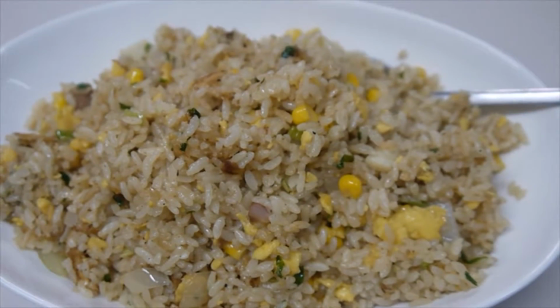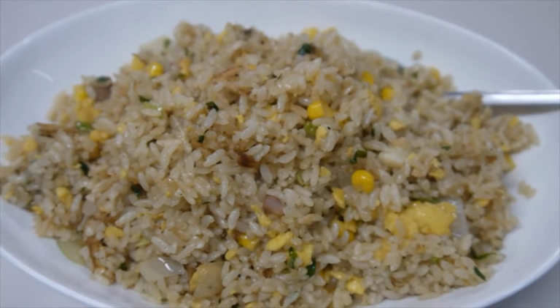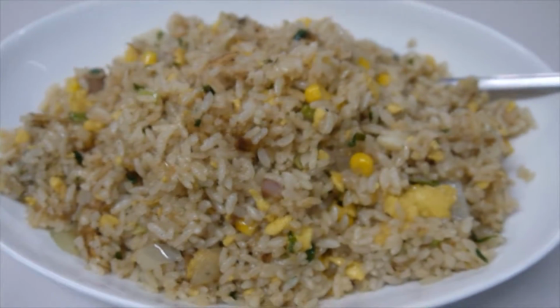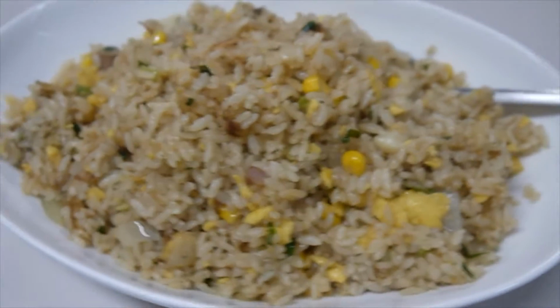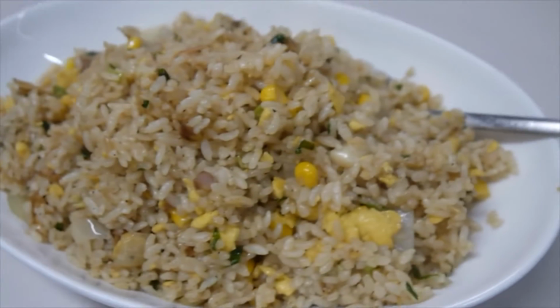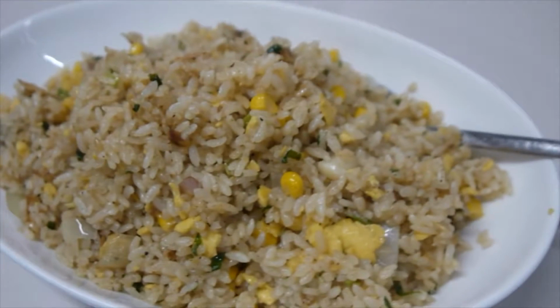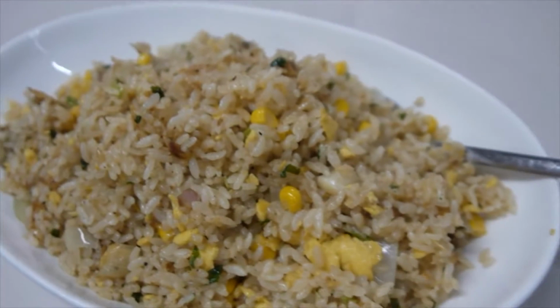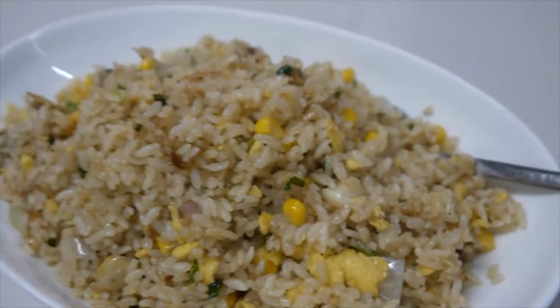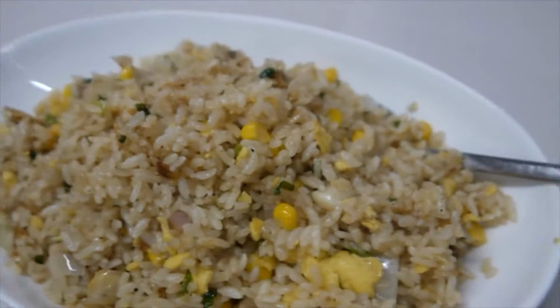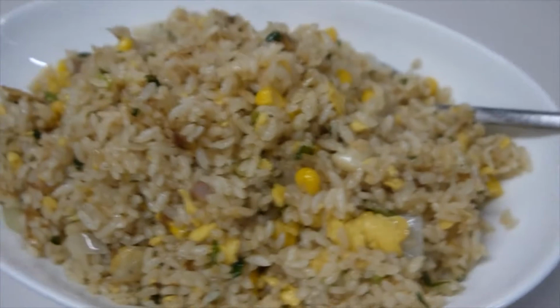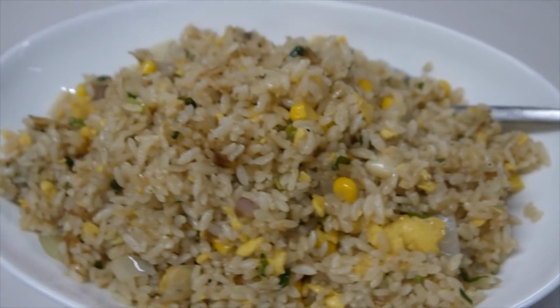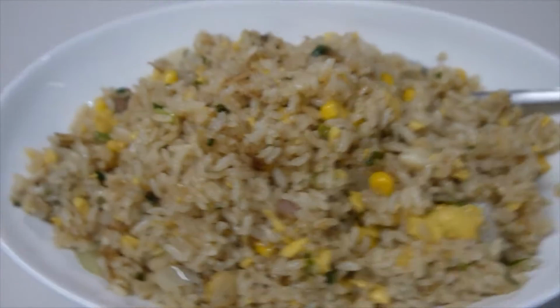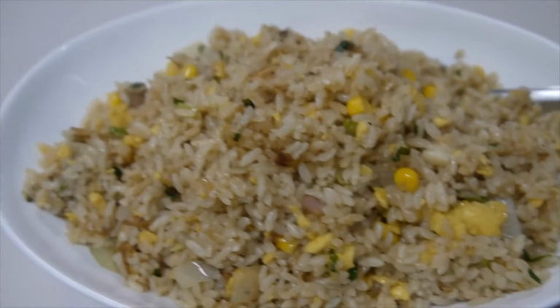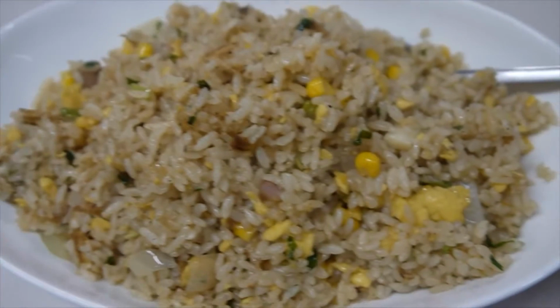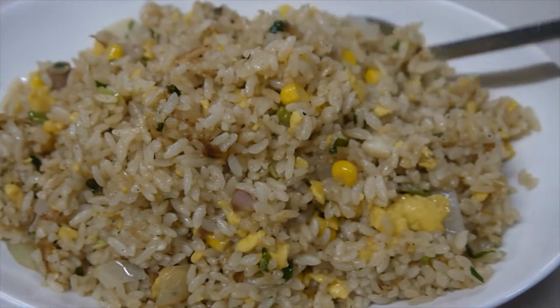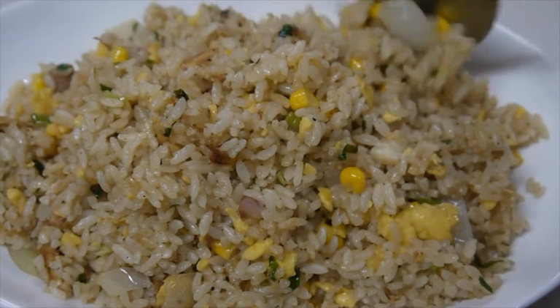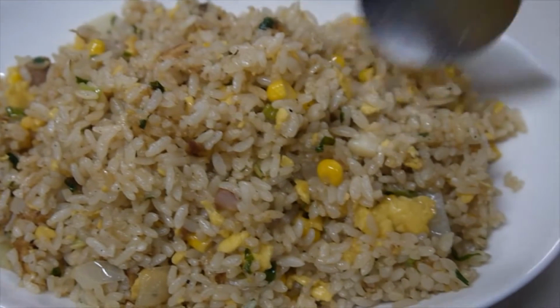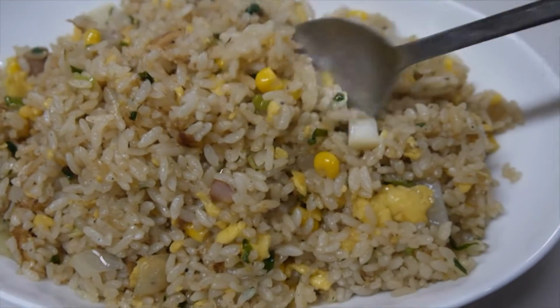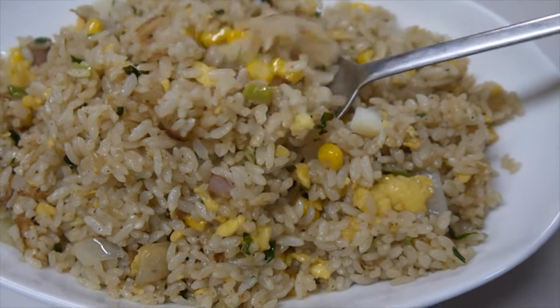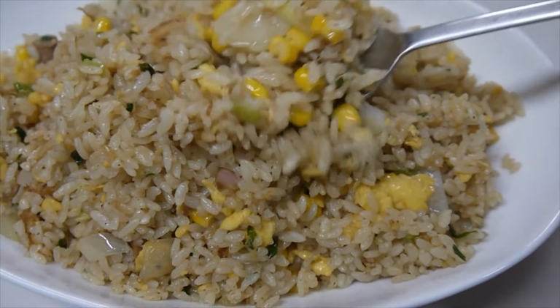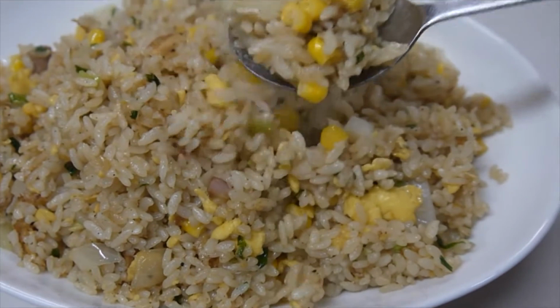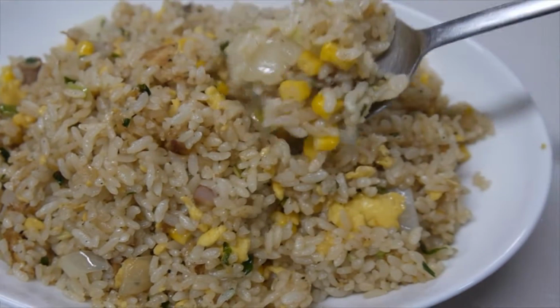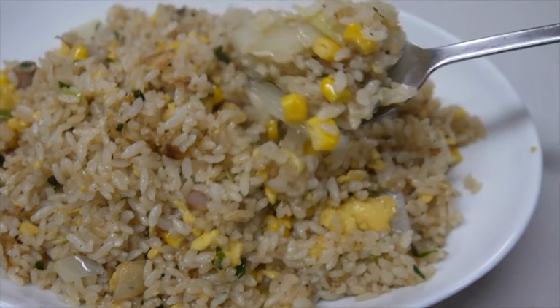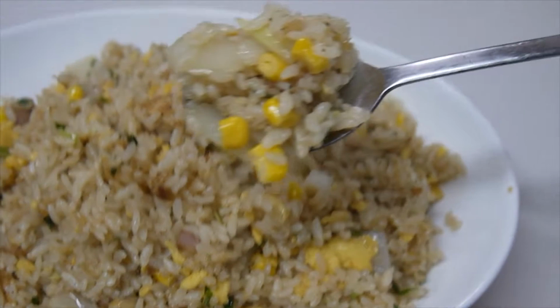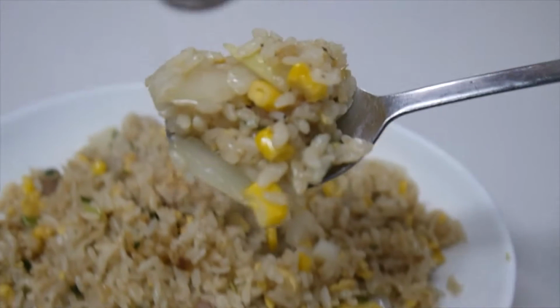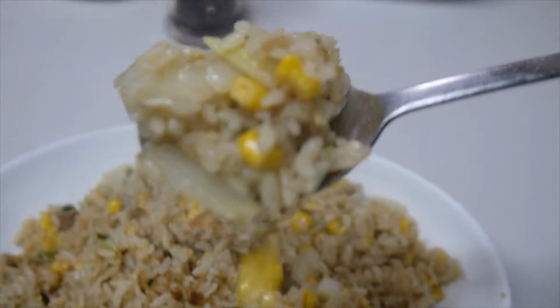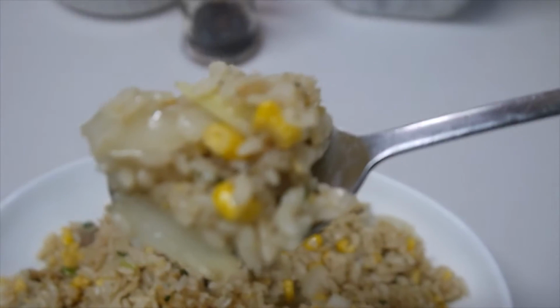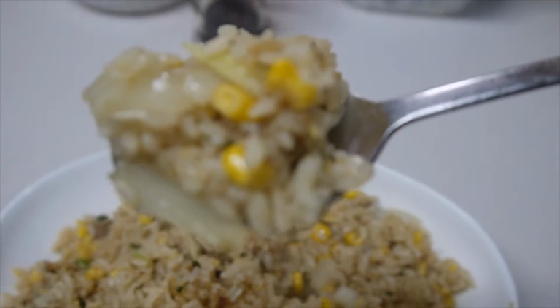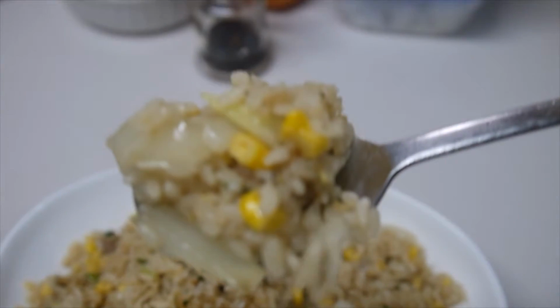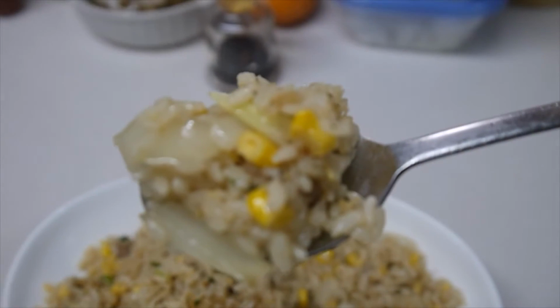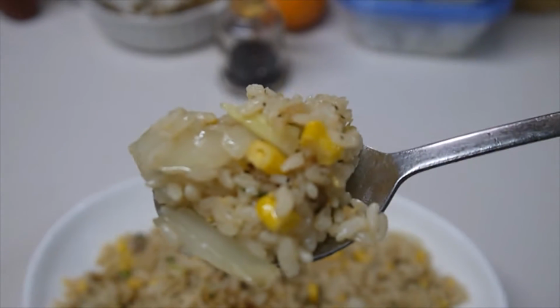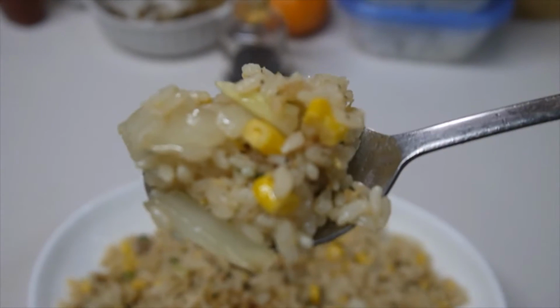It looks delicious, doesn't it? Now it's time to eat.